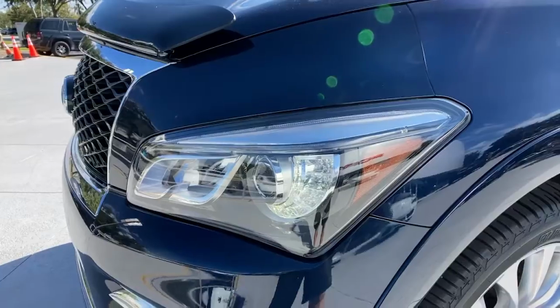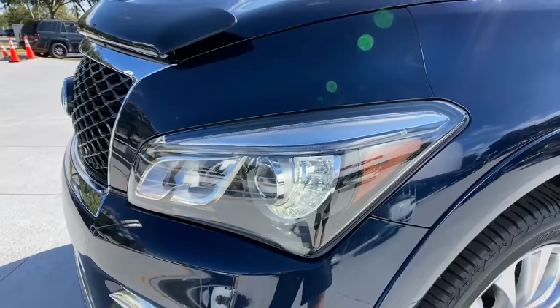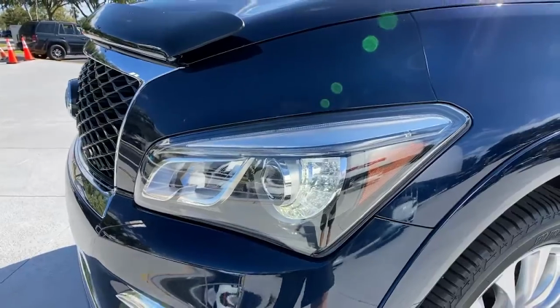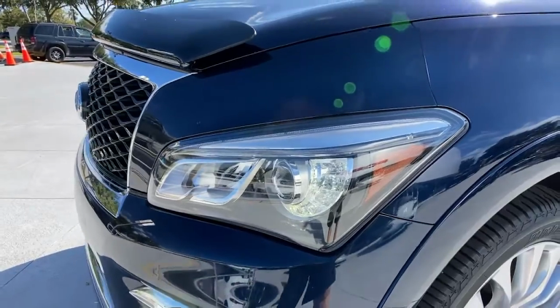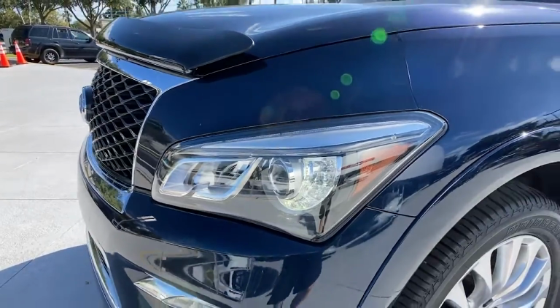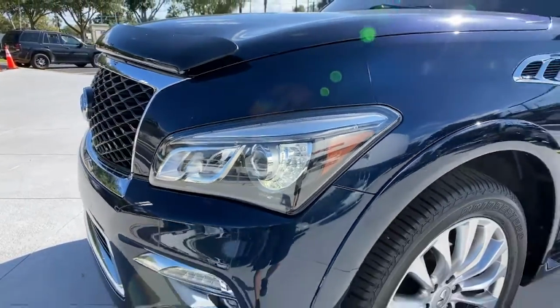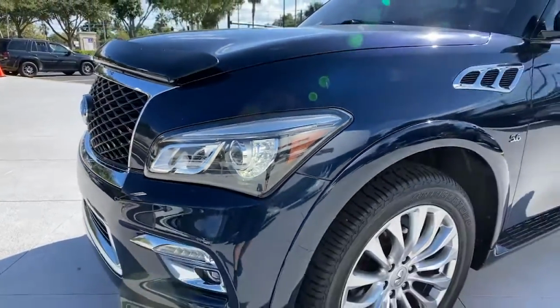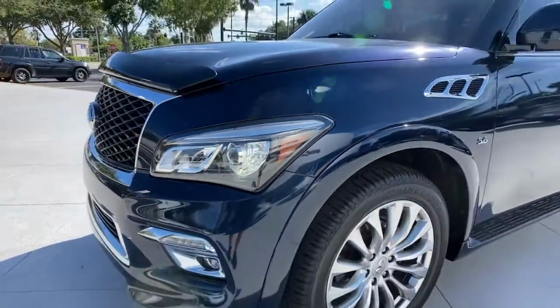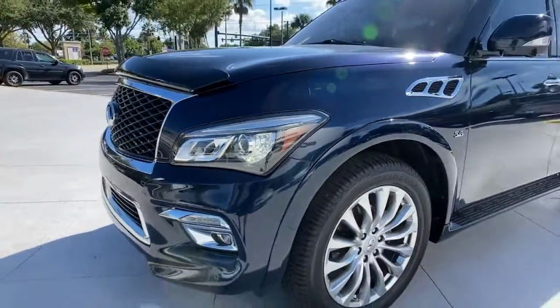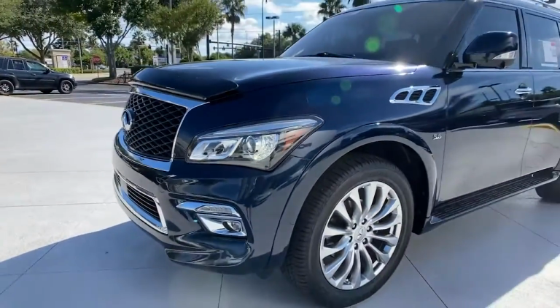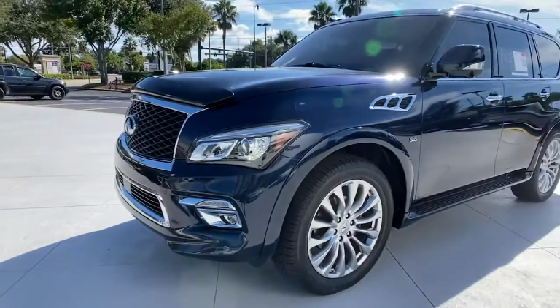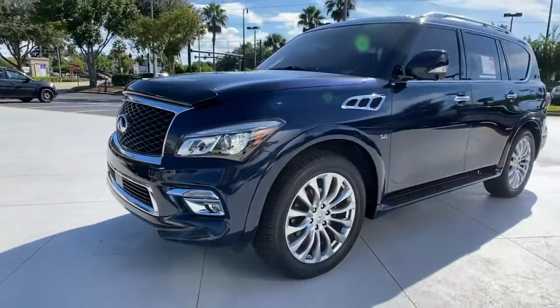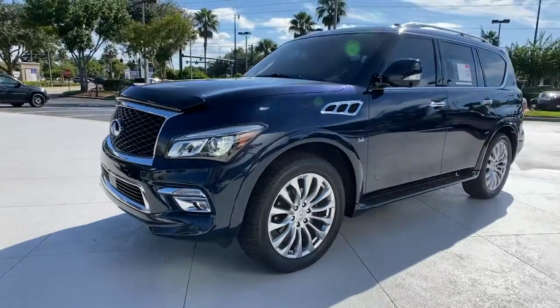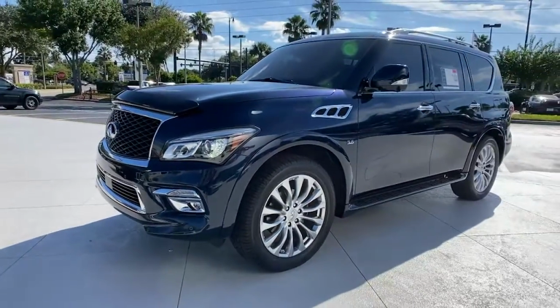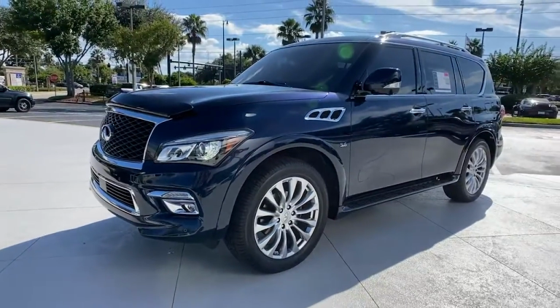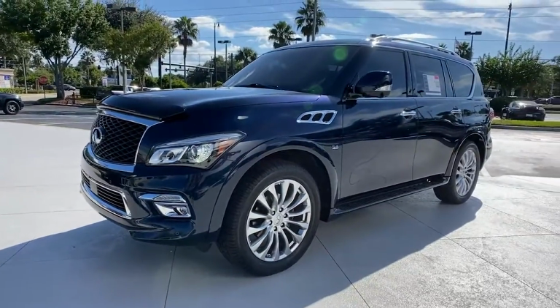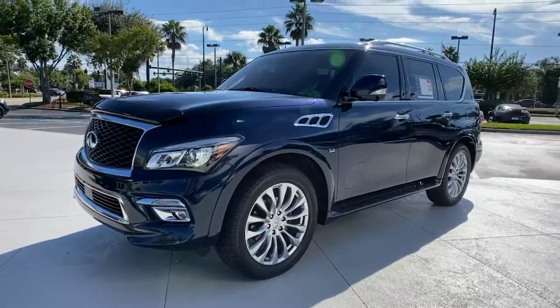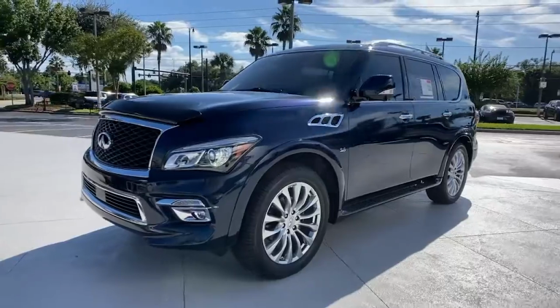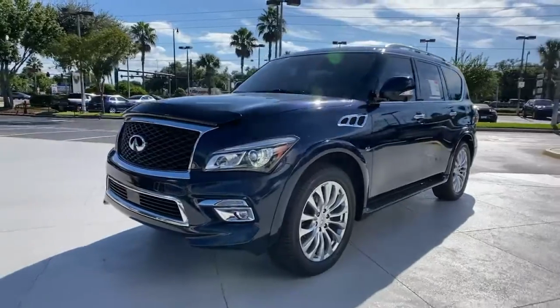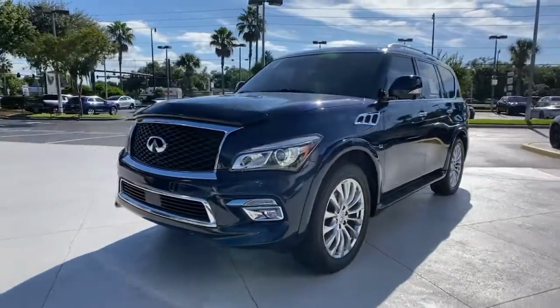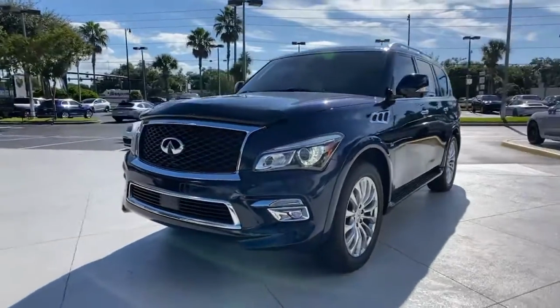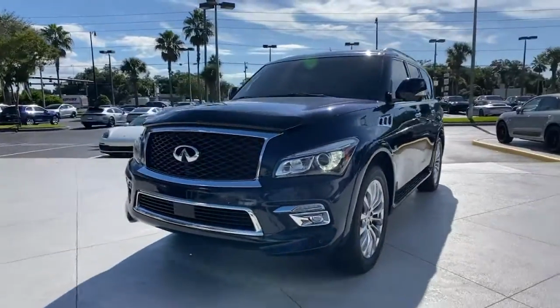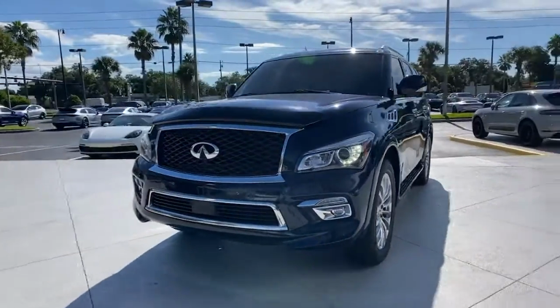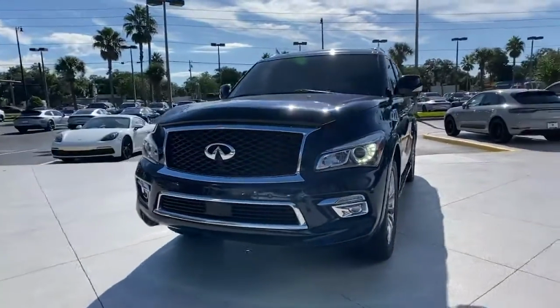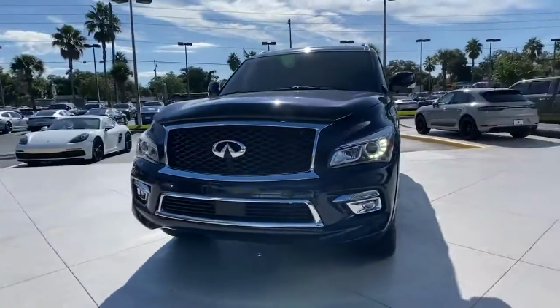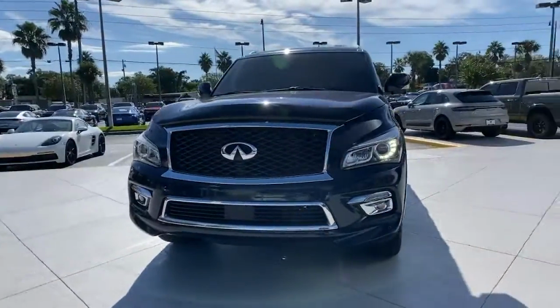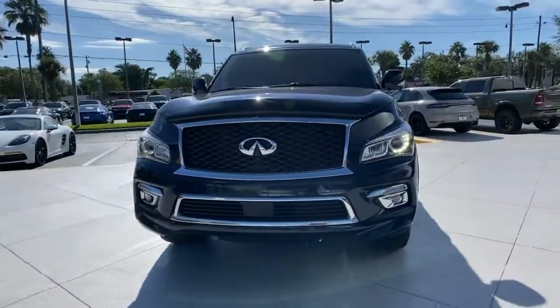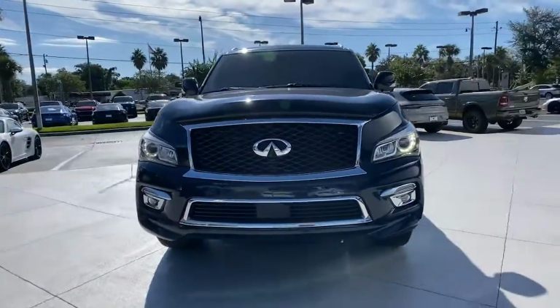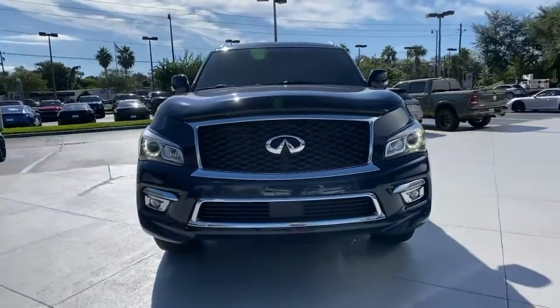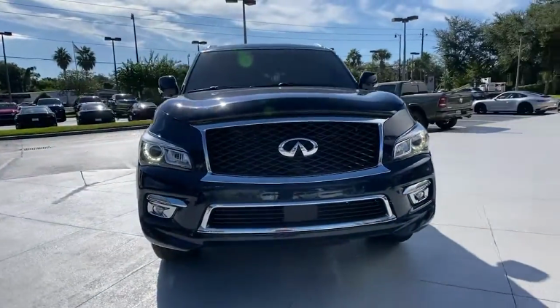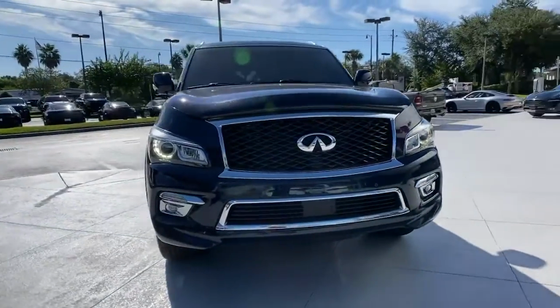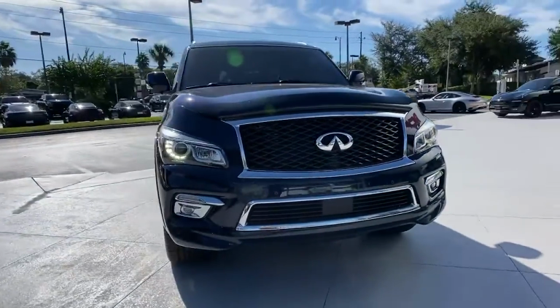You will love the features of this 2015 Infiniti QX80. This vehicle still has fewer than 80,000 miles on the clock, so it won't last long.